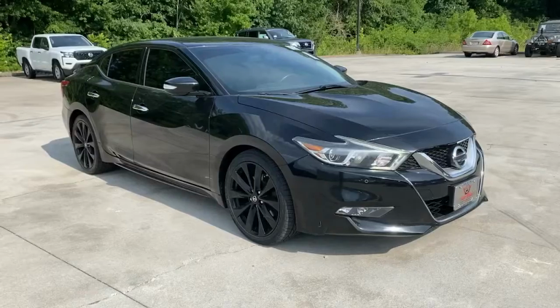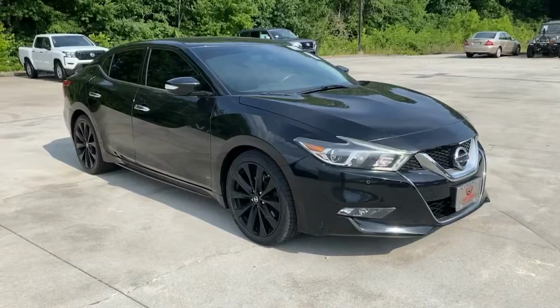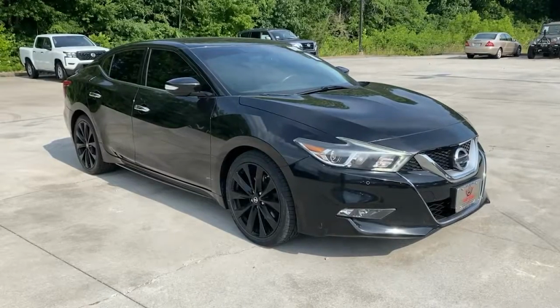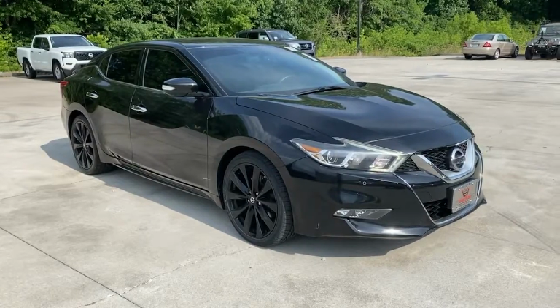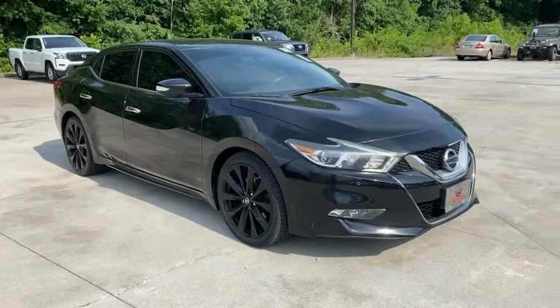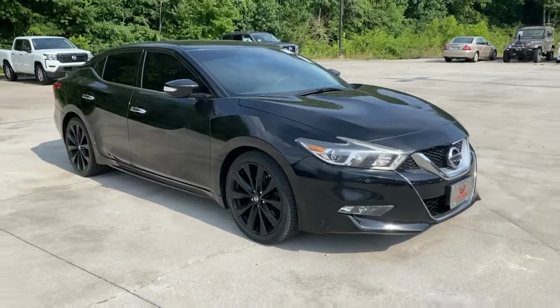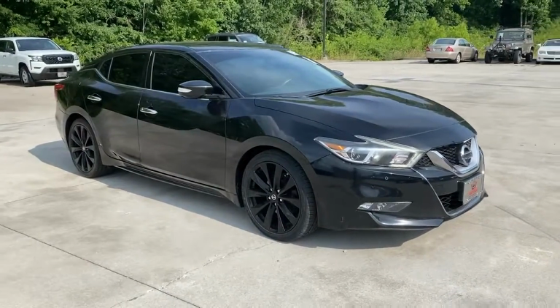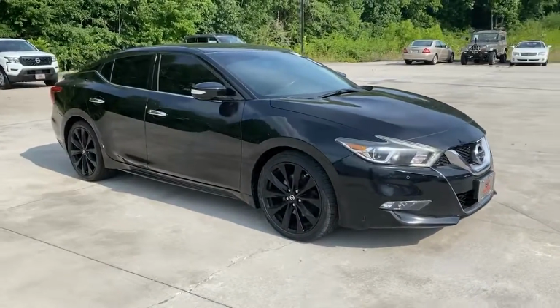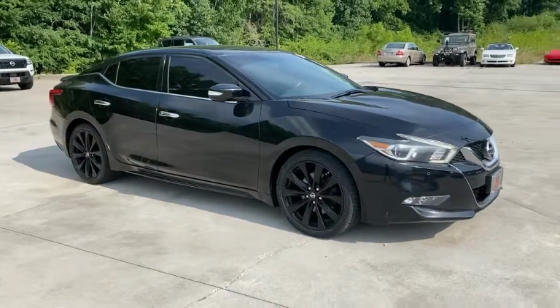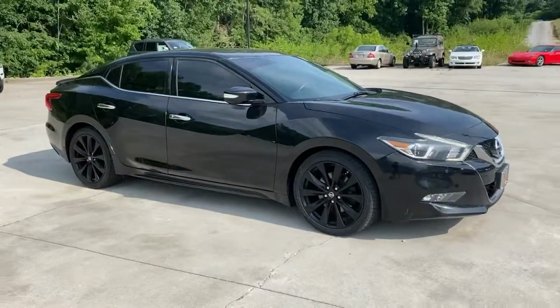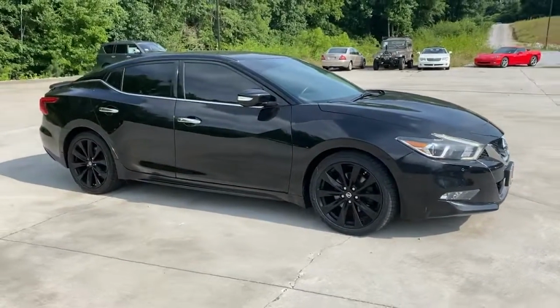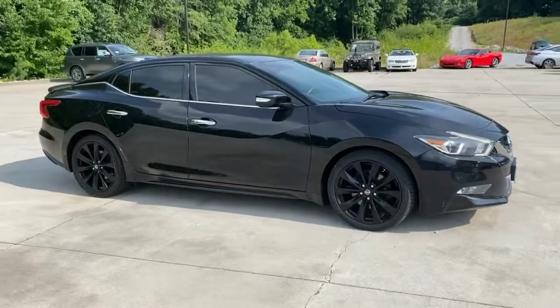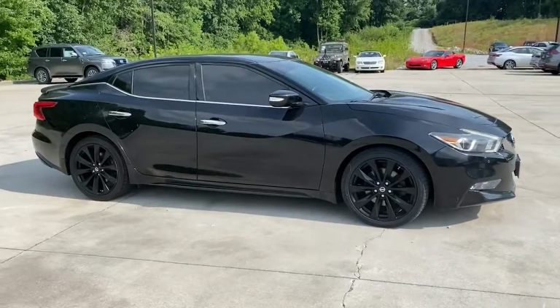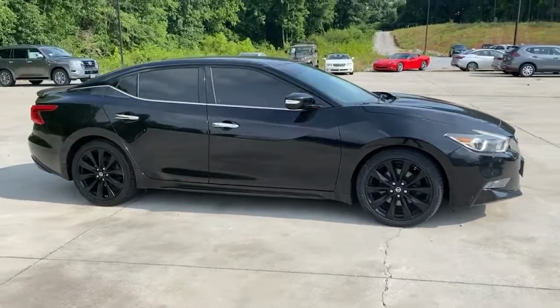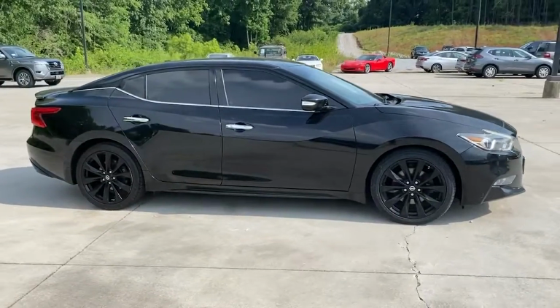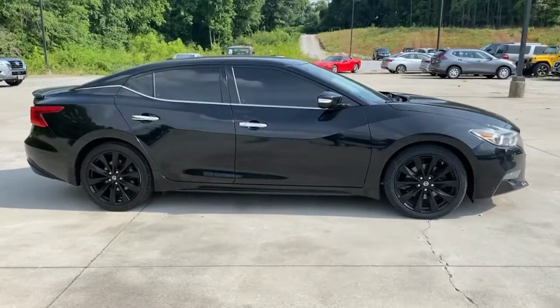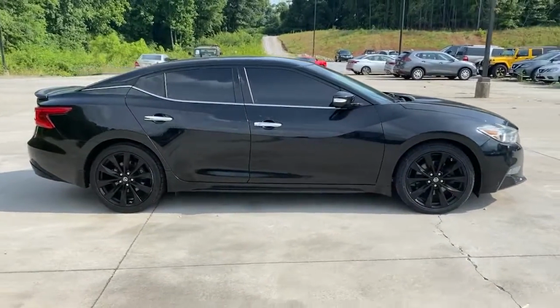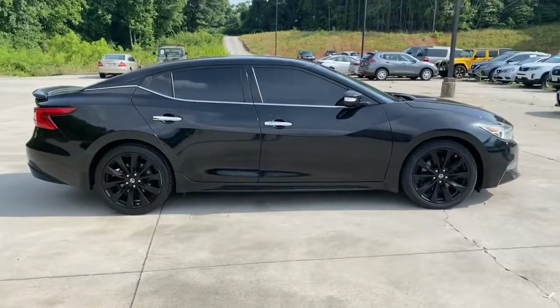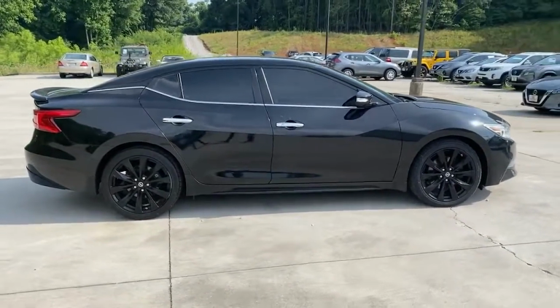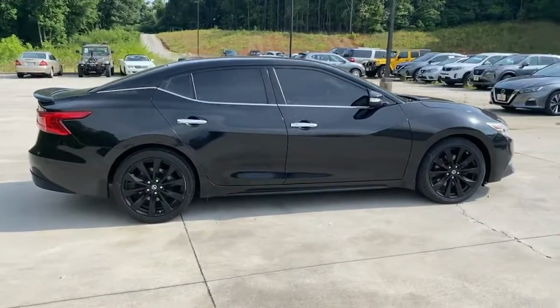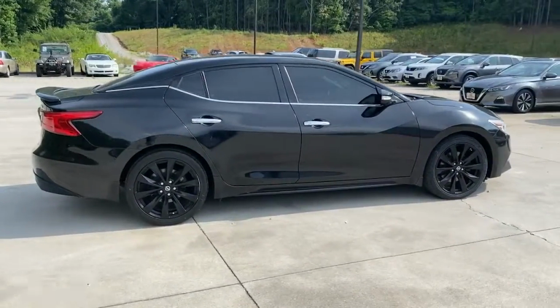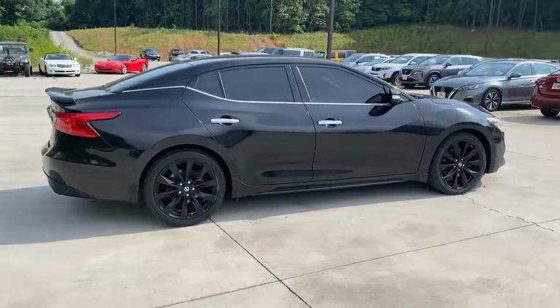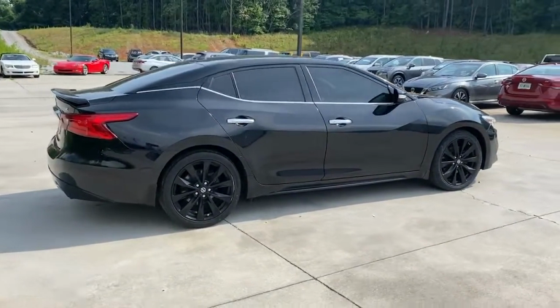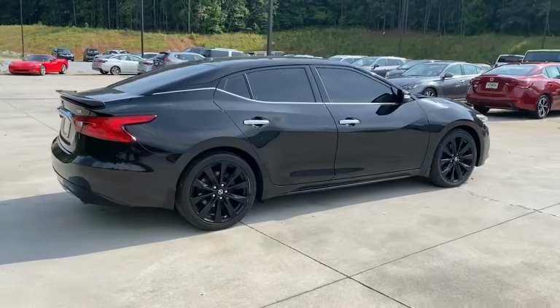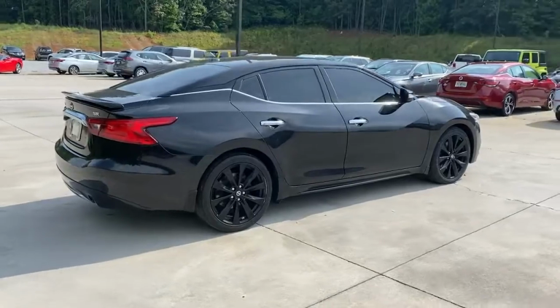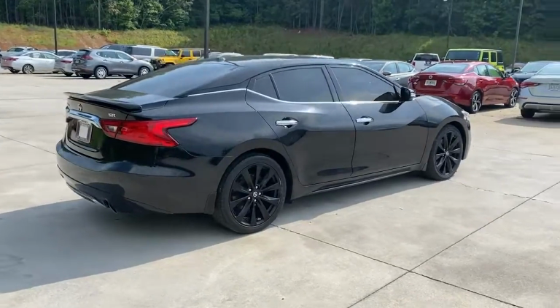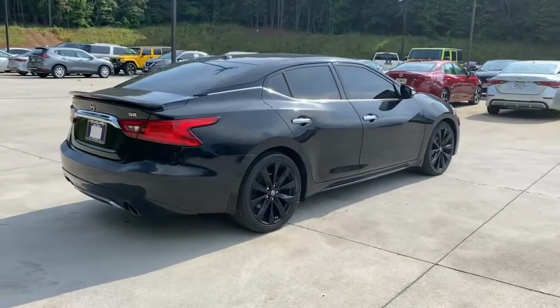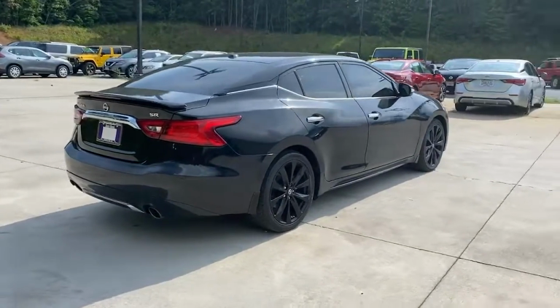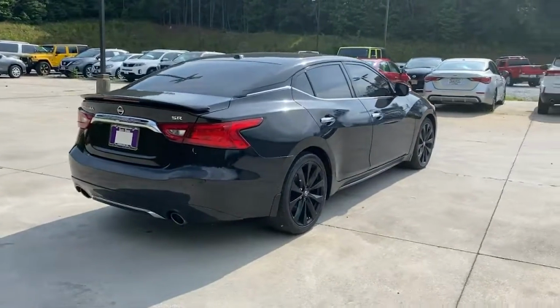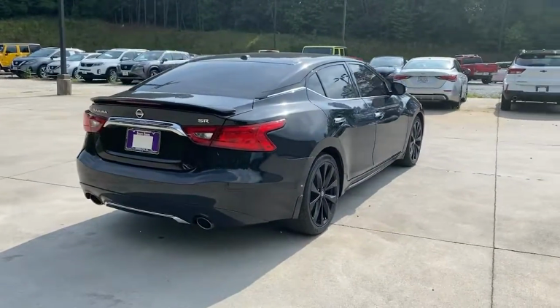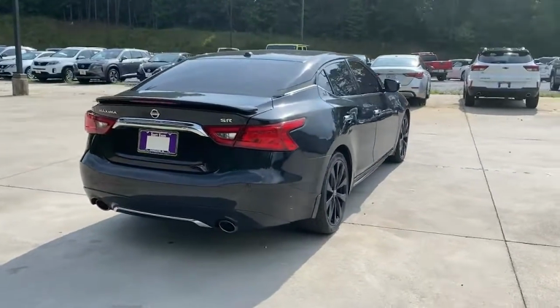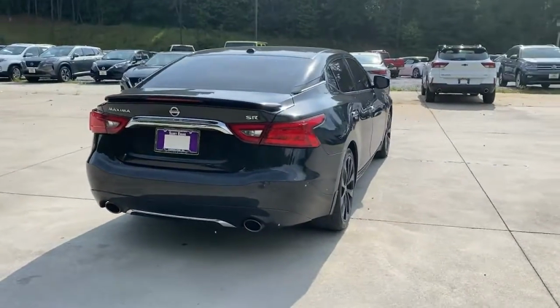Get into the 2017 Nissan Maxima. With less than 80,000 miles on the odometer, this vehicle provides excellent value. Enjoy the rush of driving pleasure that comes standard with this high-performing Maxima.